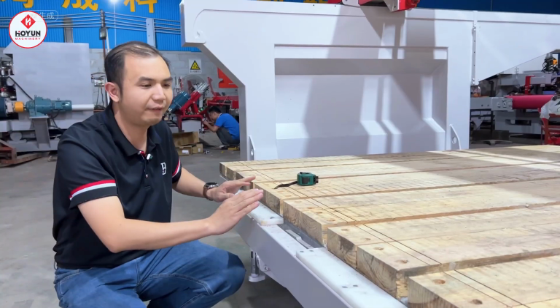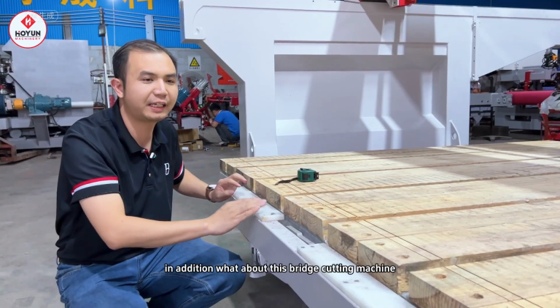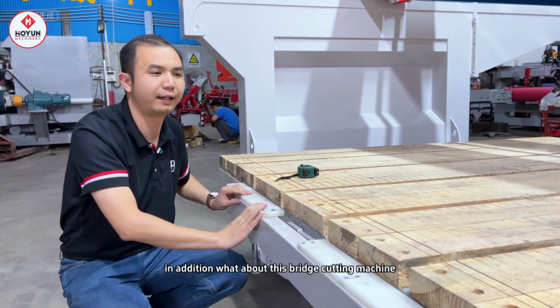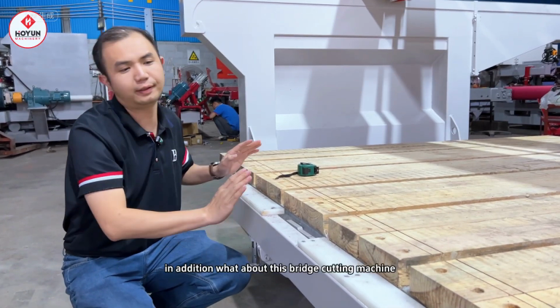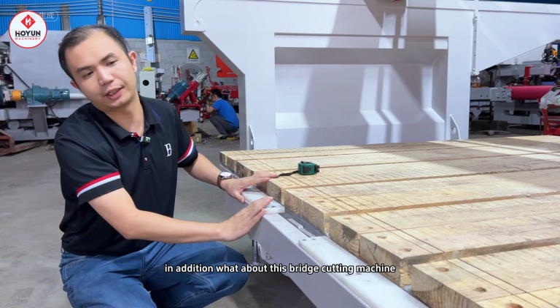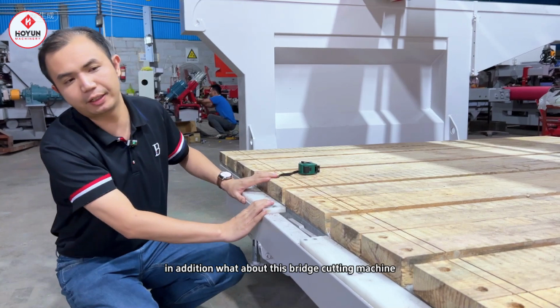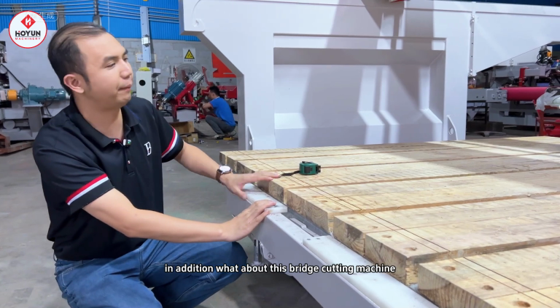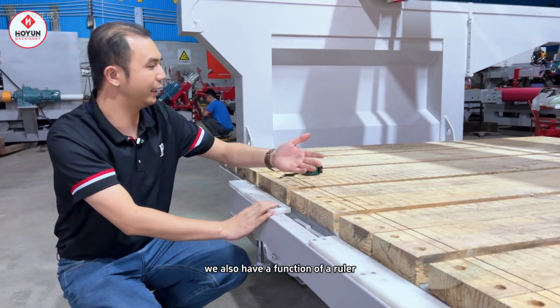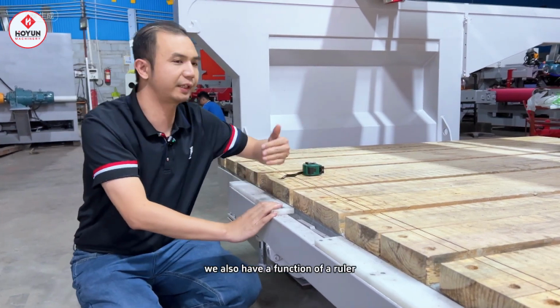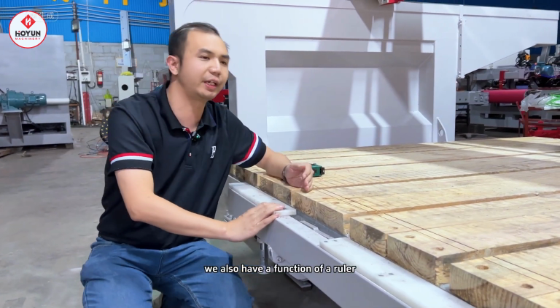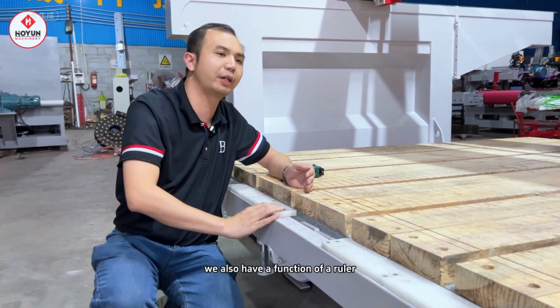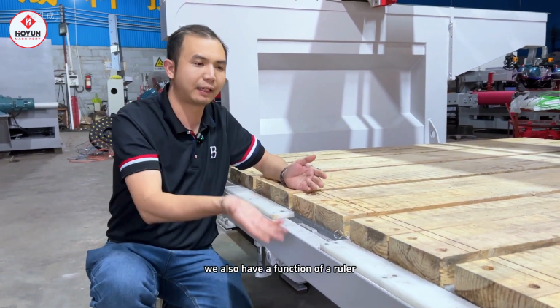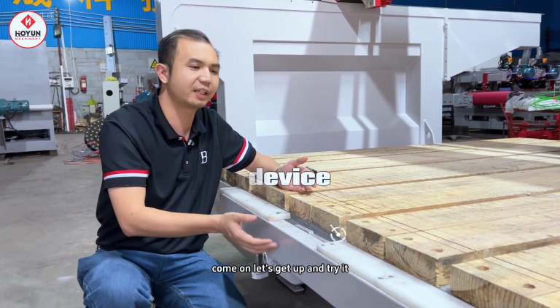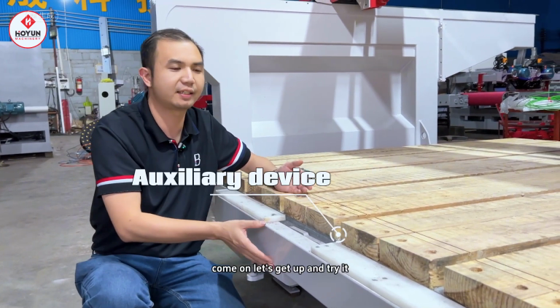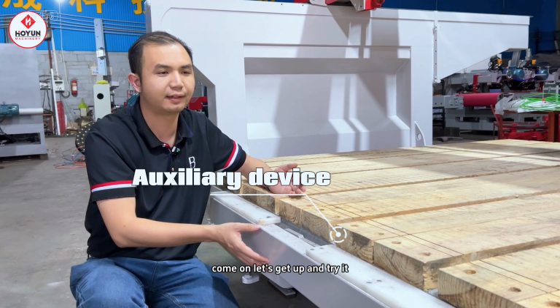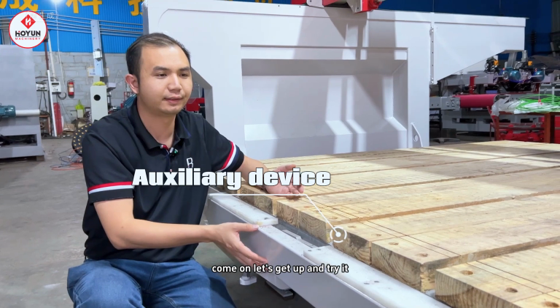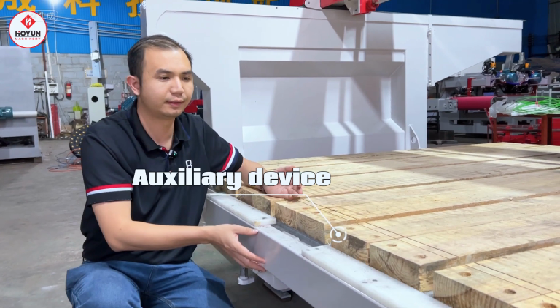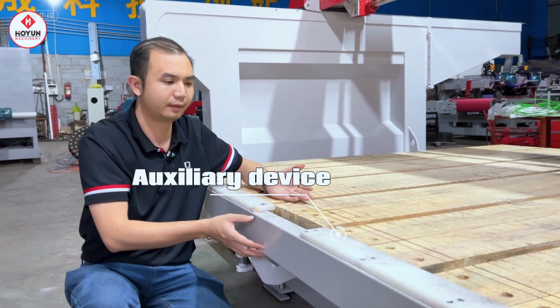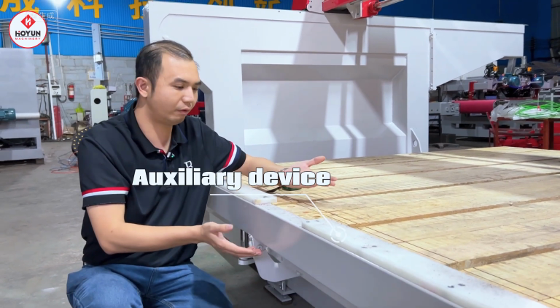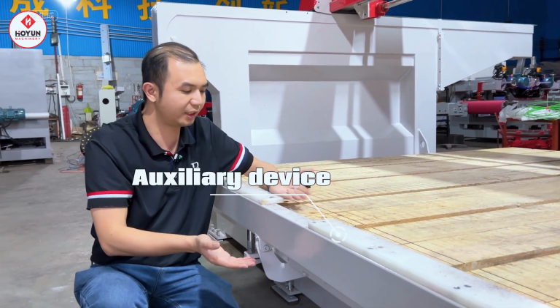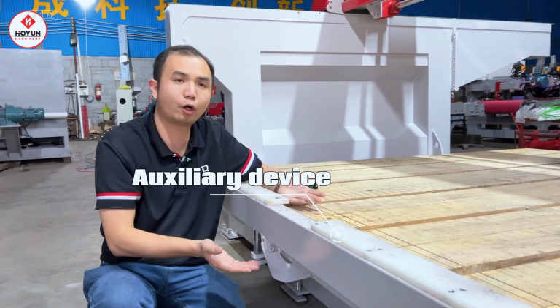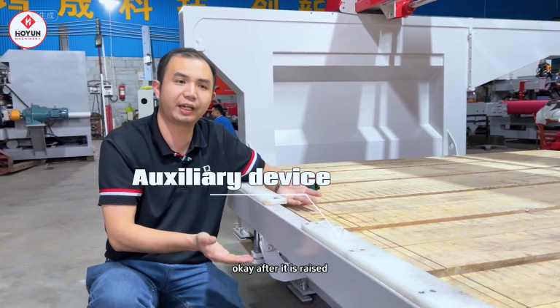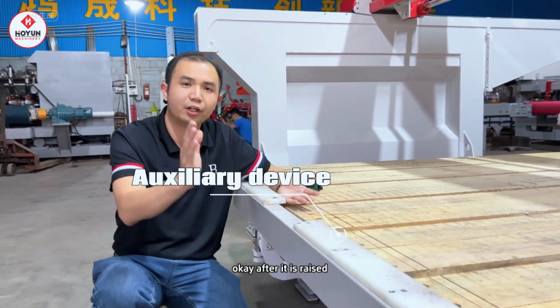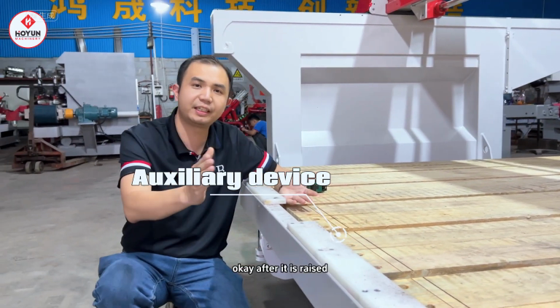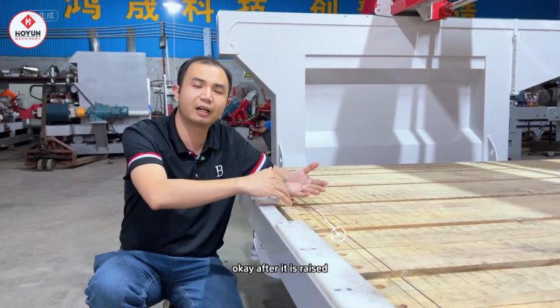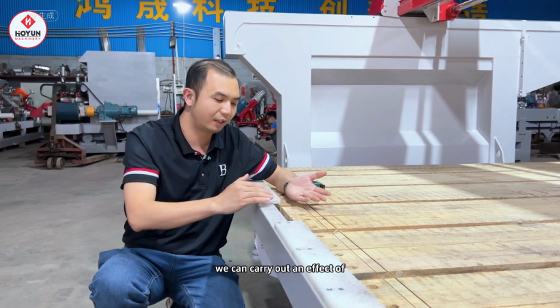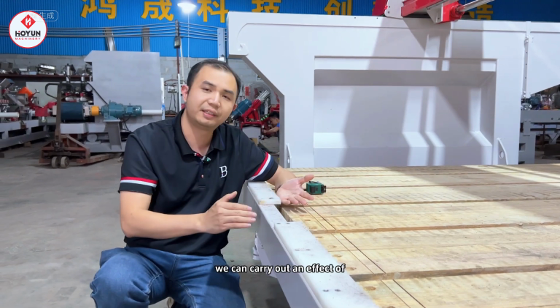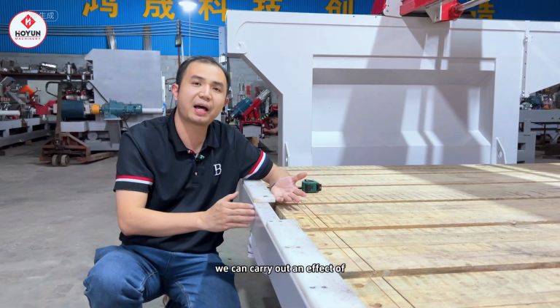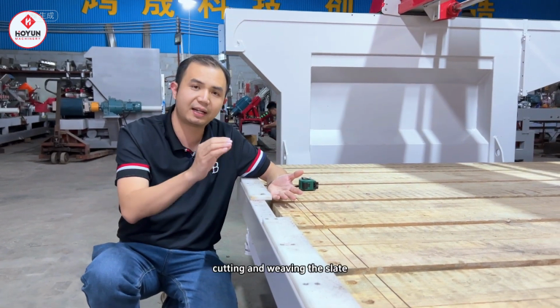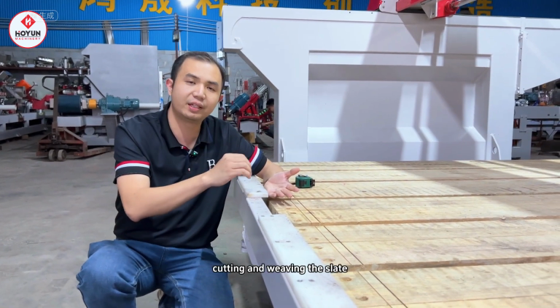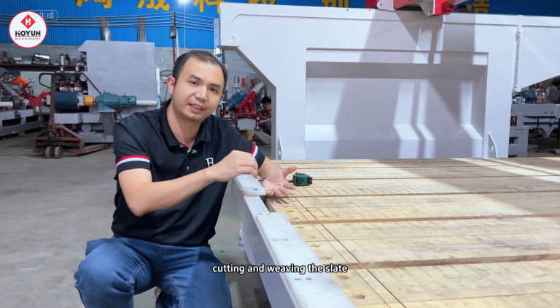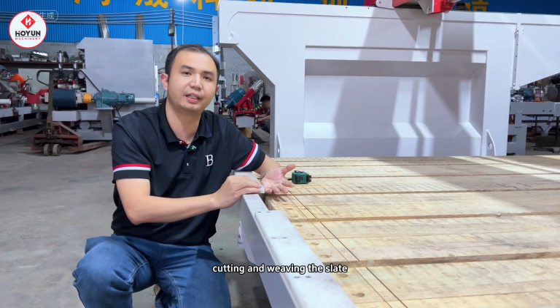In addition, what about this bridge cutting machine? We also have a ruler function. Let's get up and try it. After it is raised, we can carry out the effect of cutting and weaving the slates.